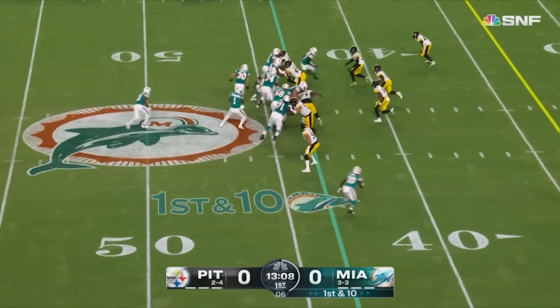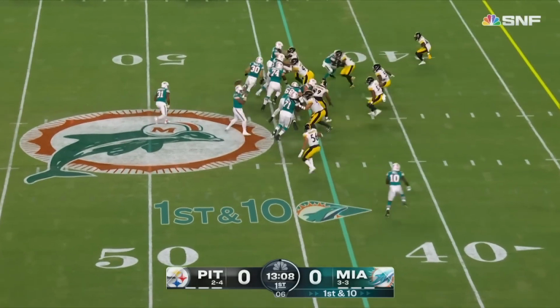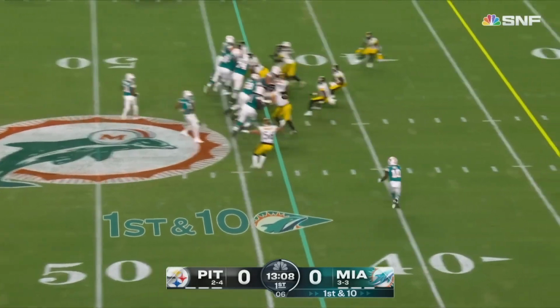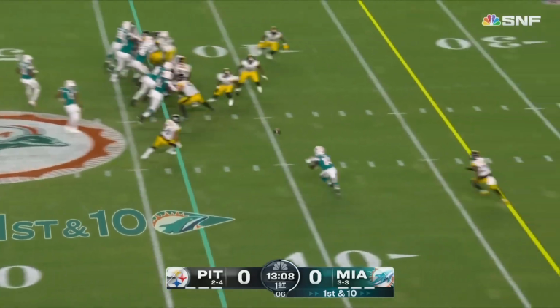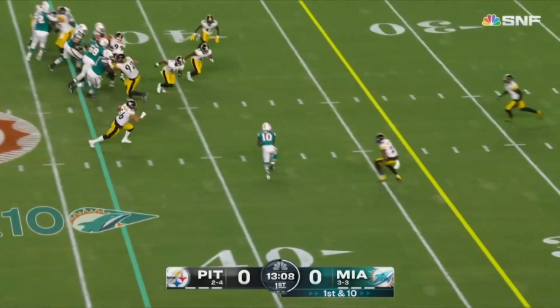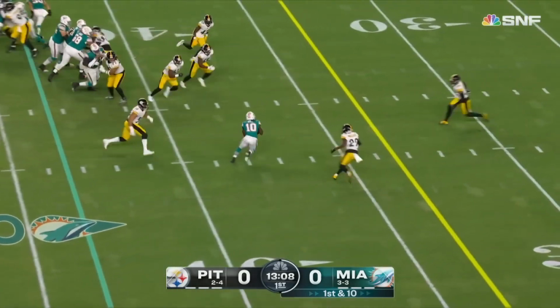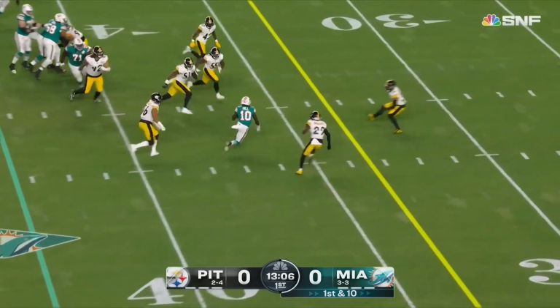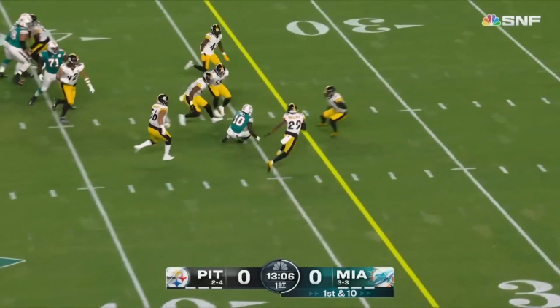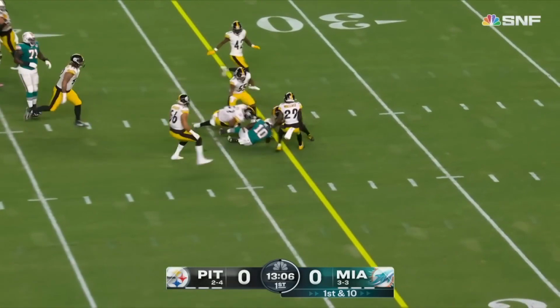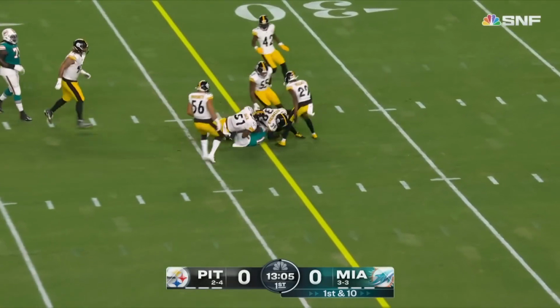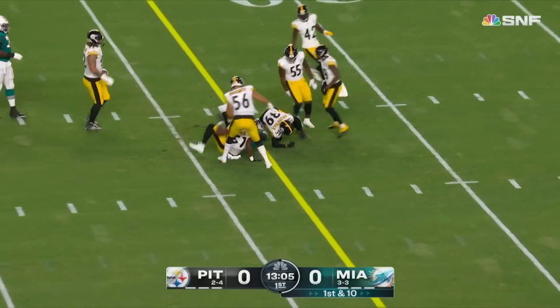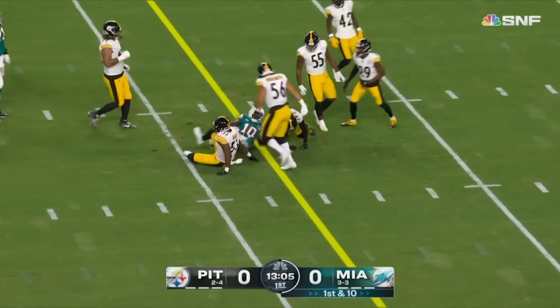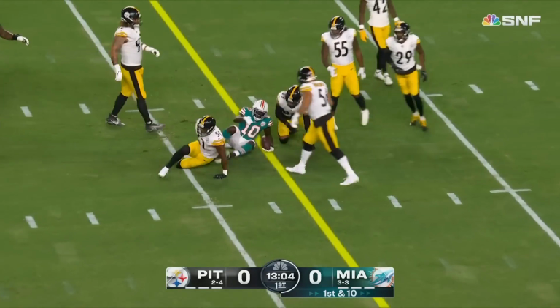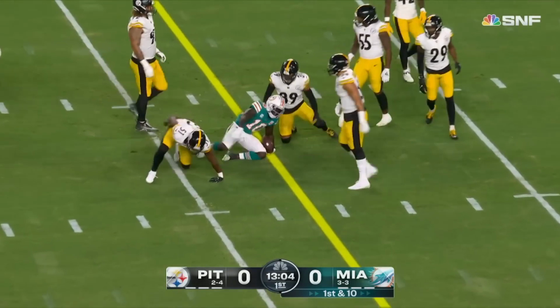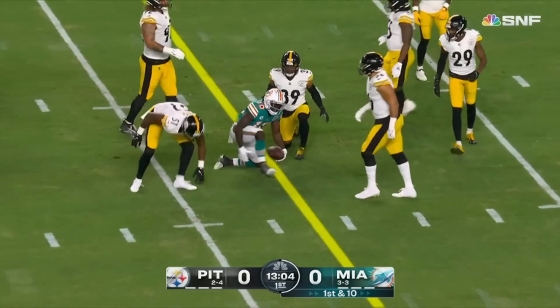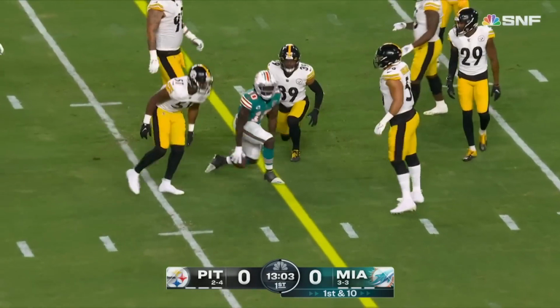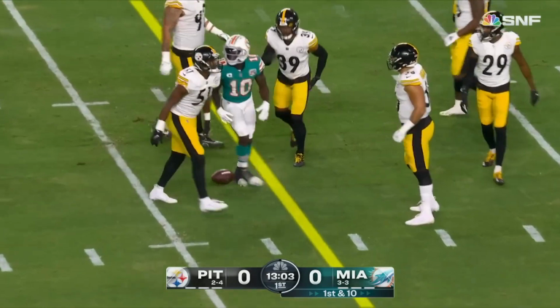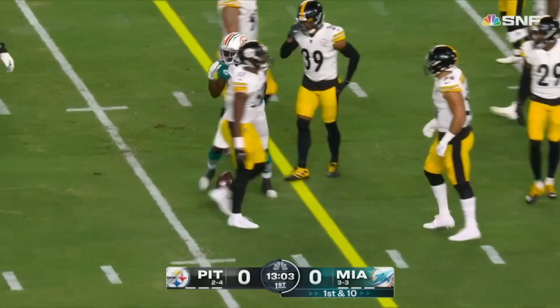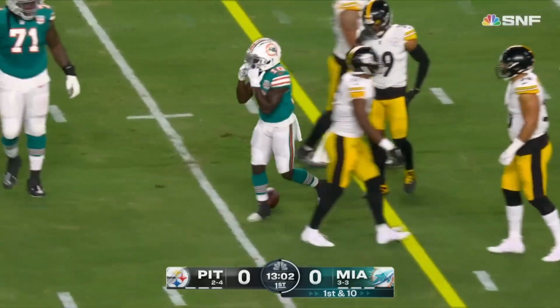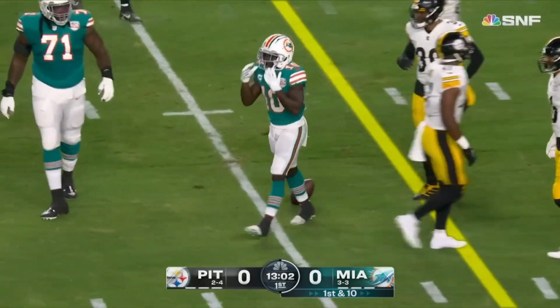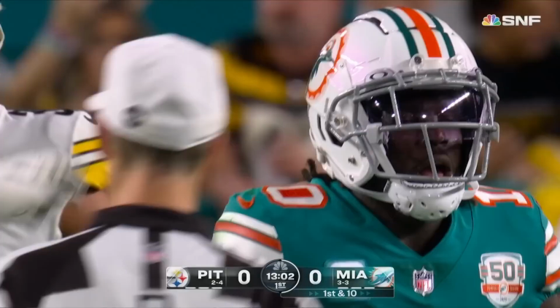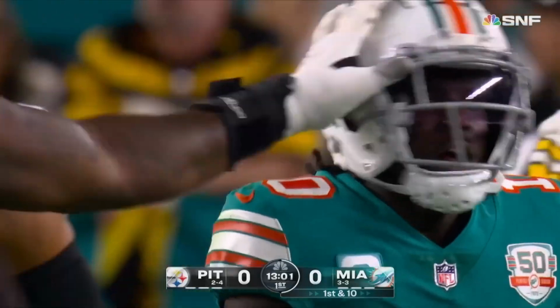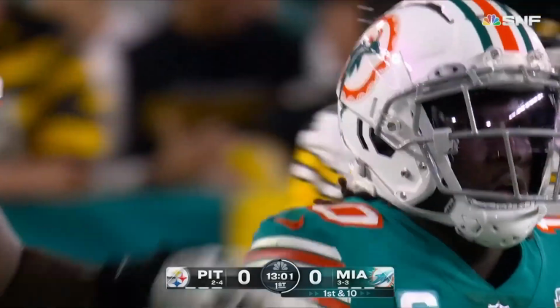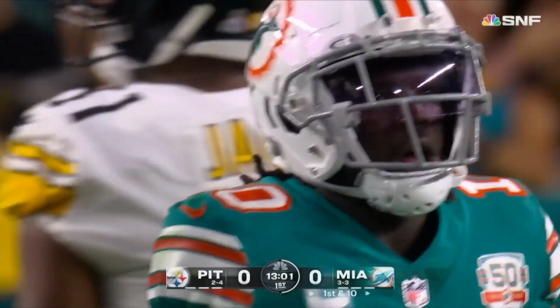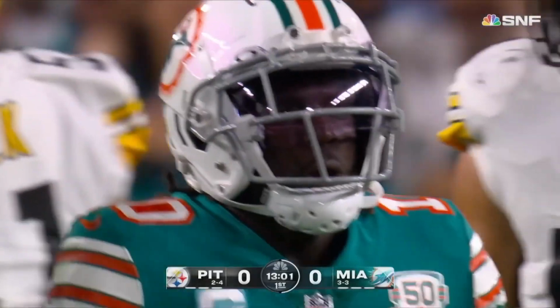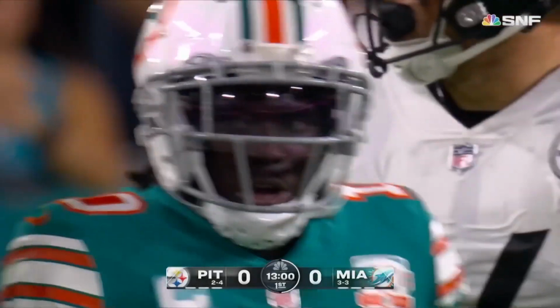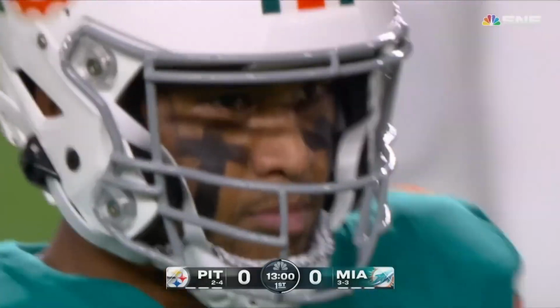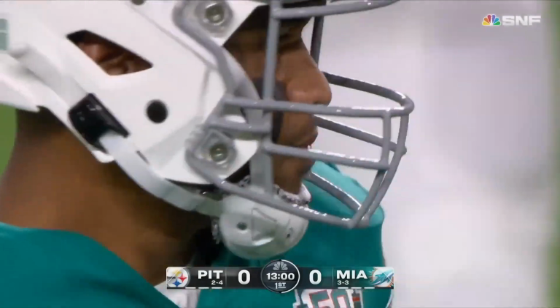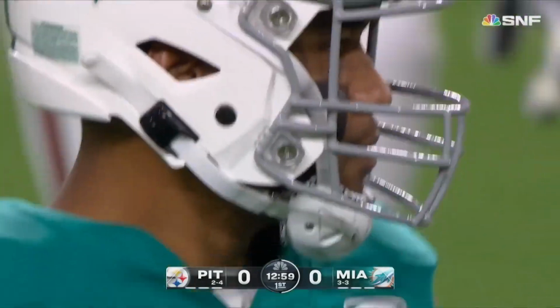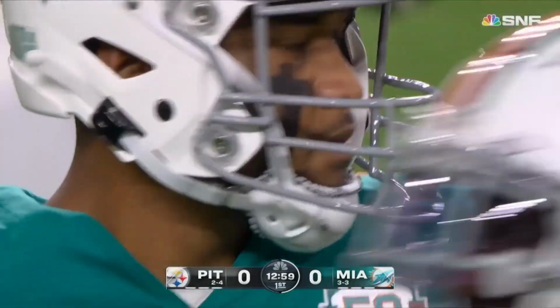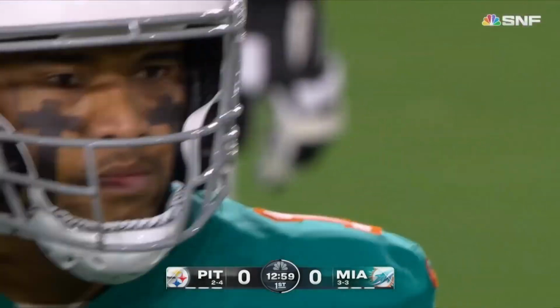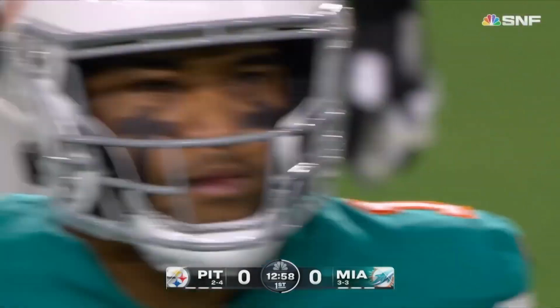Another throw and it's right in the hands of Hill again. Tyreek's right at the first down marker. They spent a lot of capital — five draft picks to get him from Kansas City.